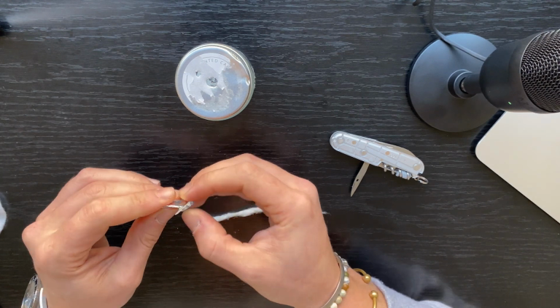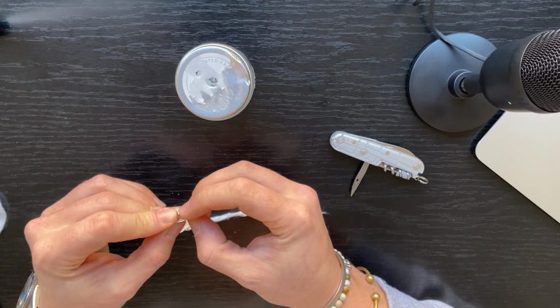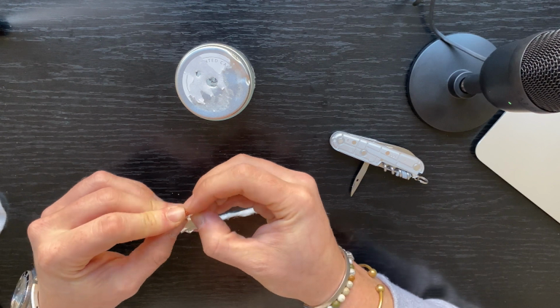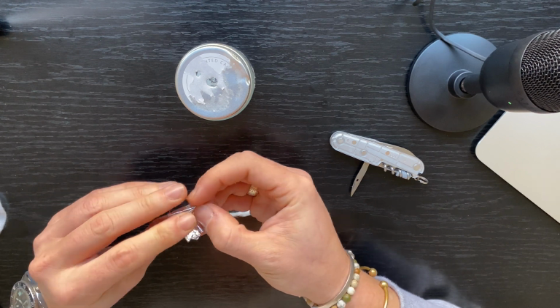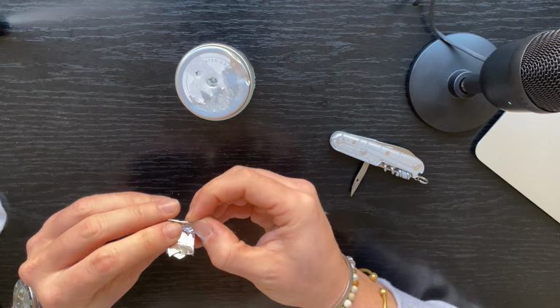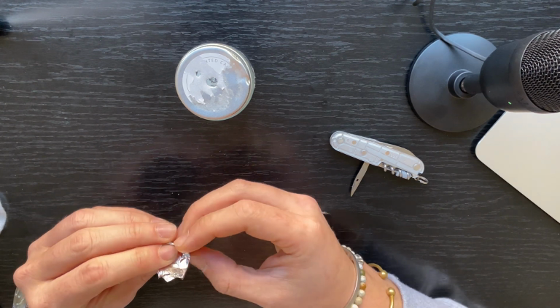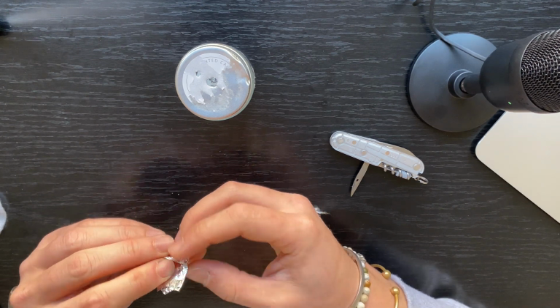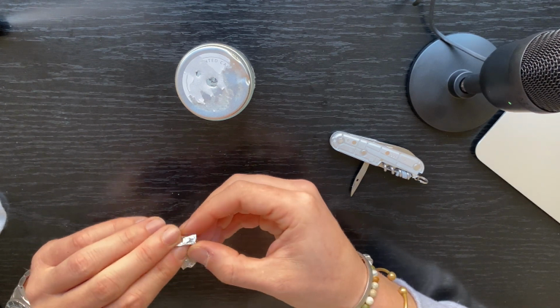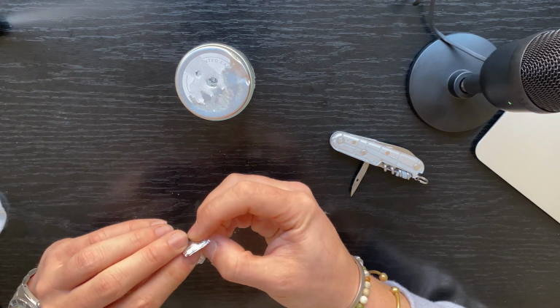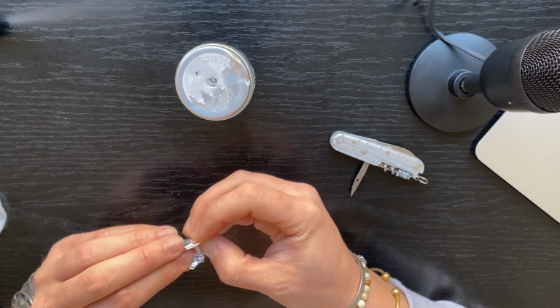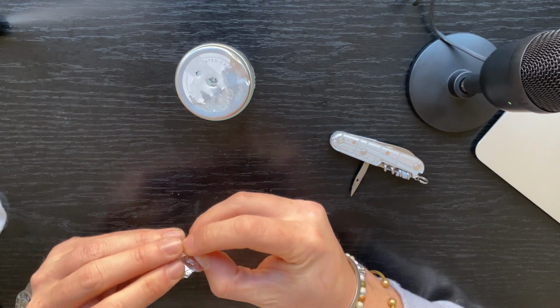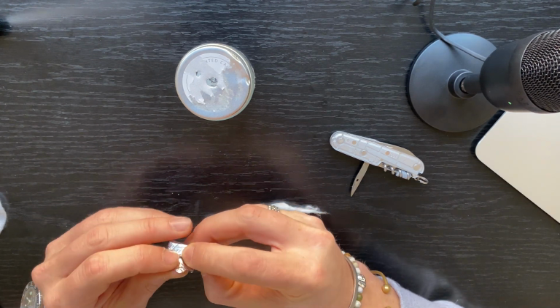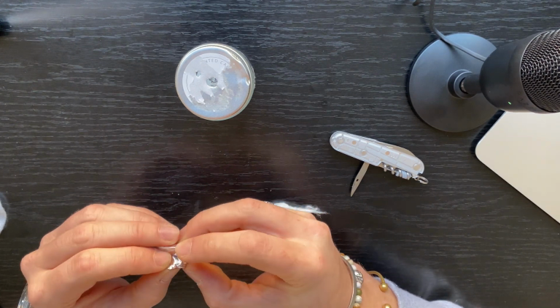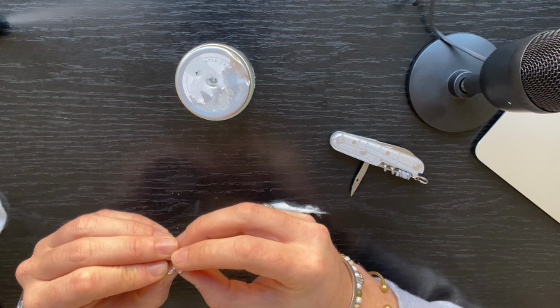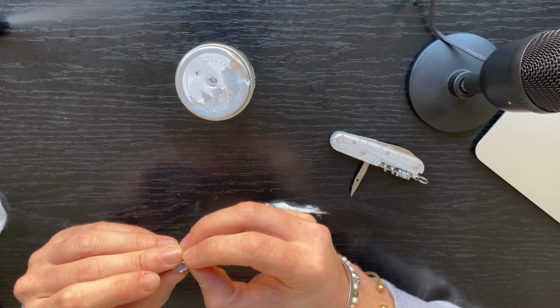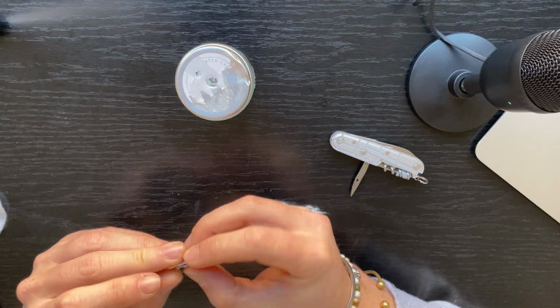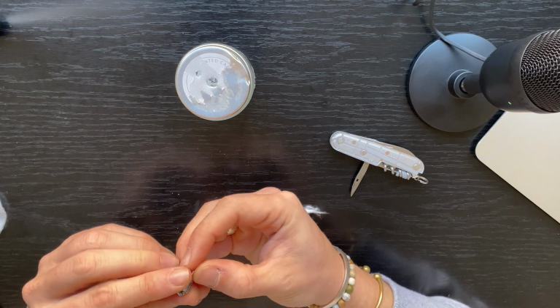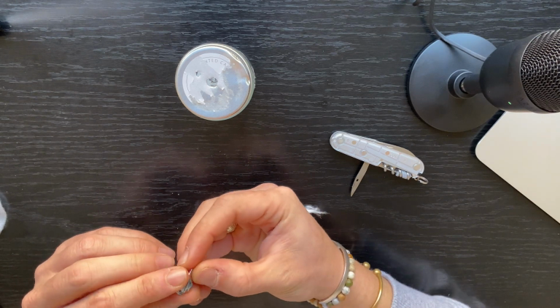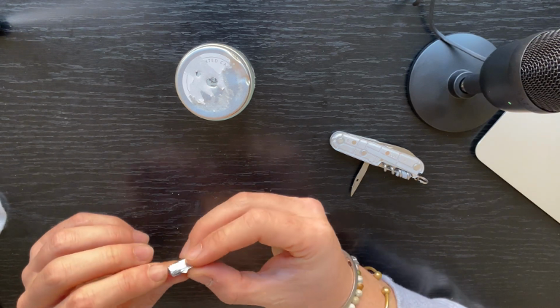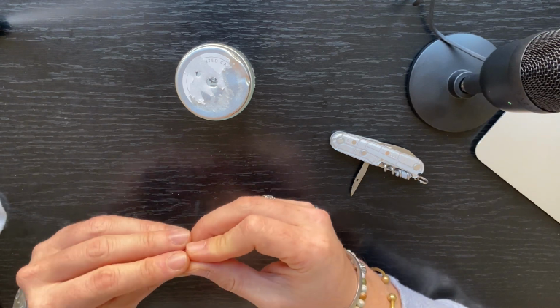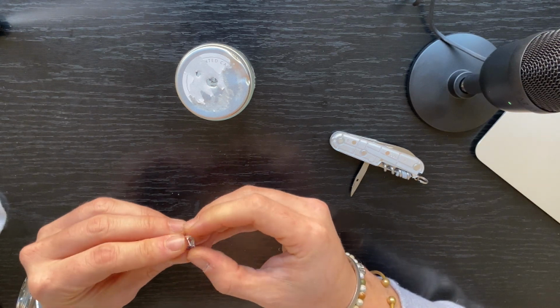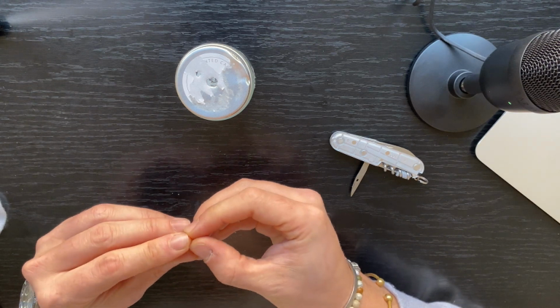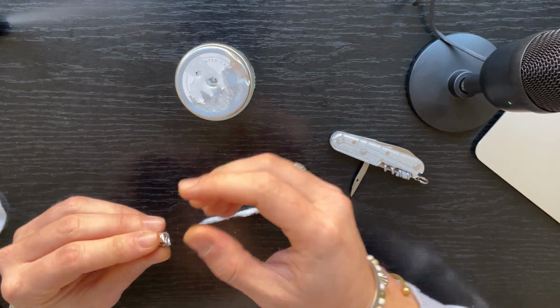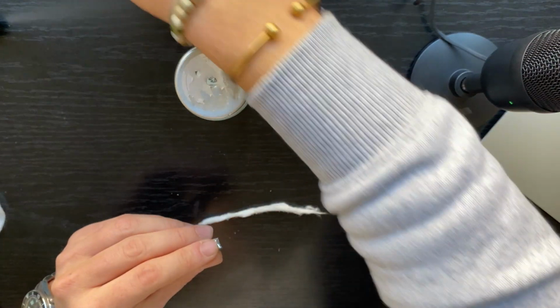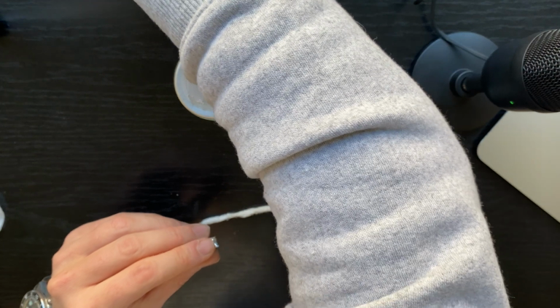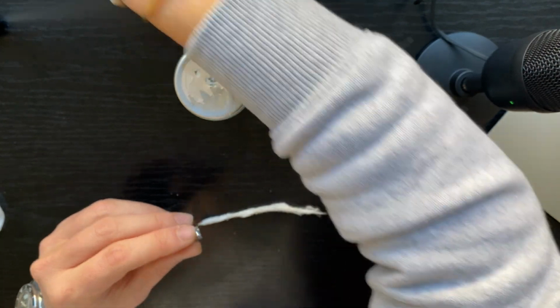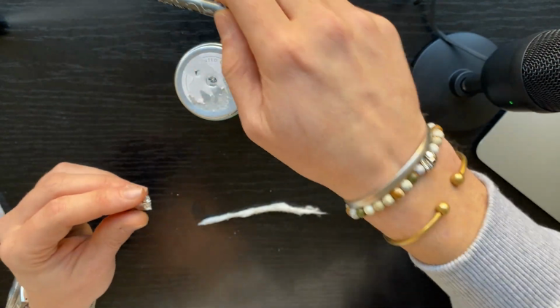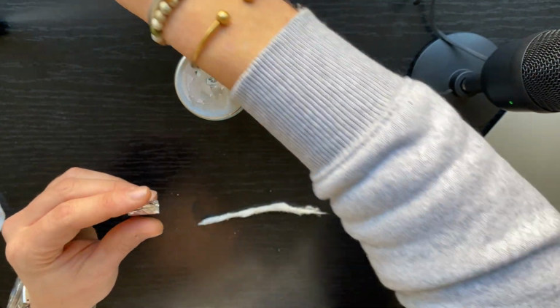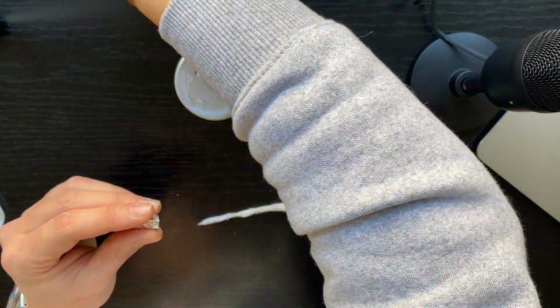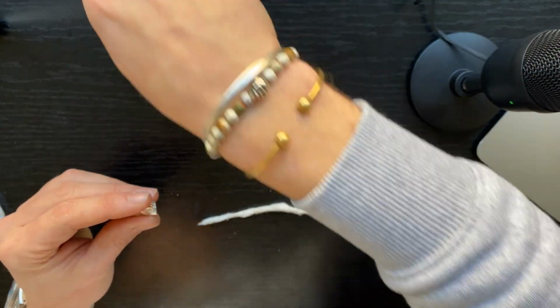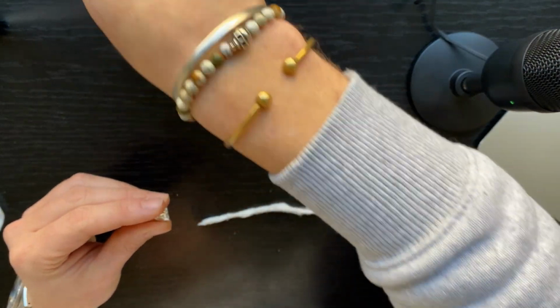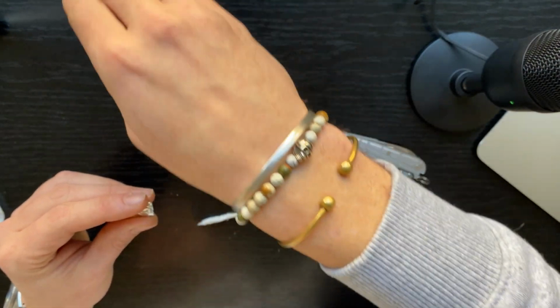Then we're gonna make it round — round-ish. Let me see what we've got here.